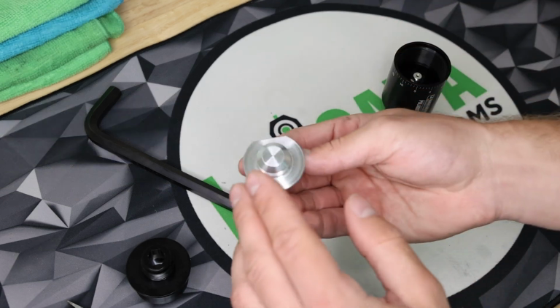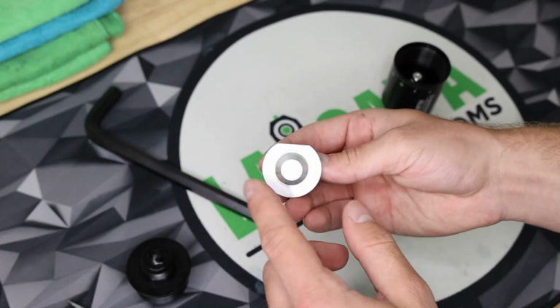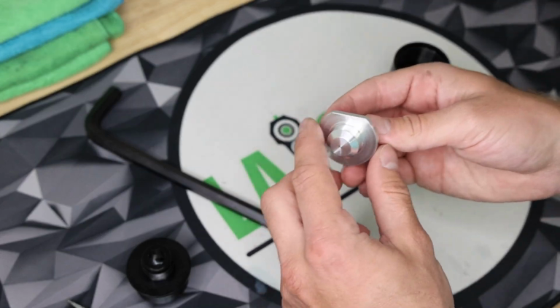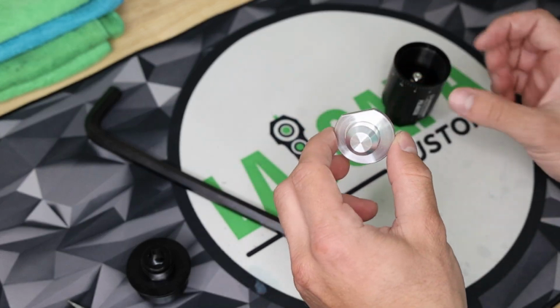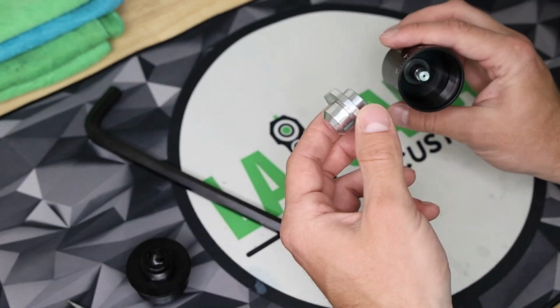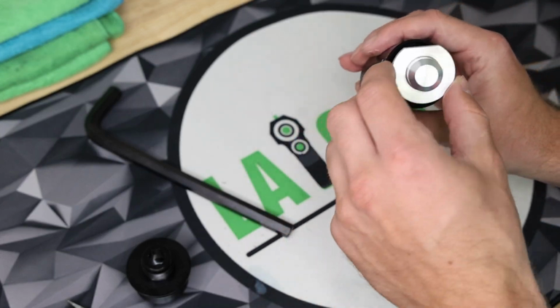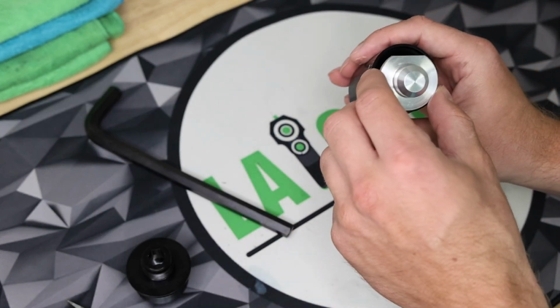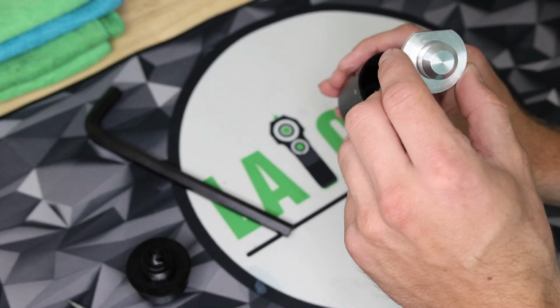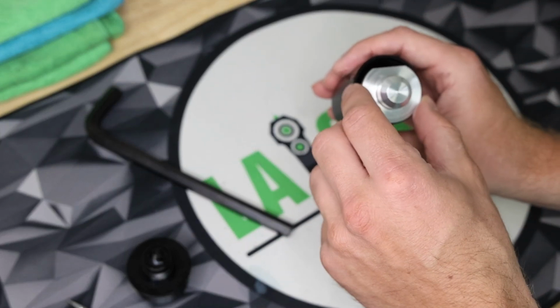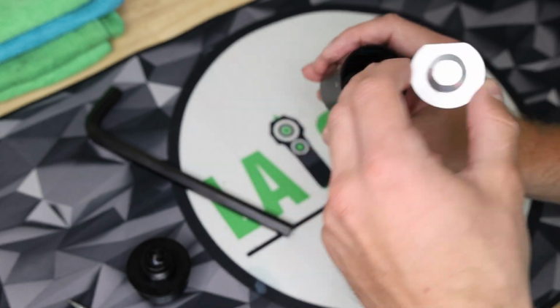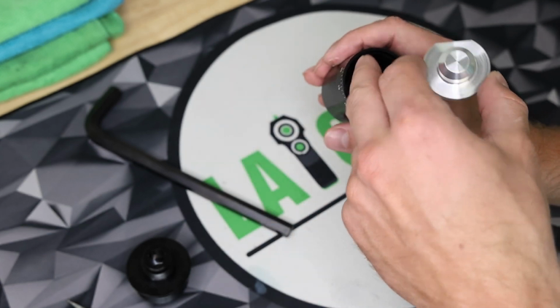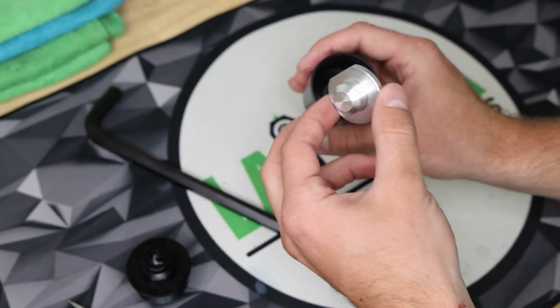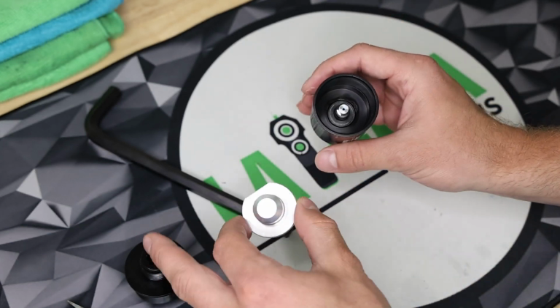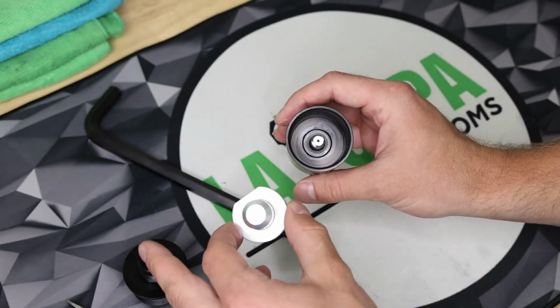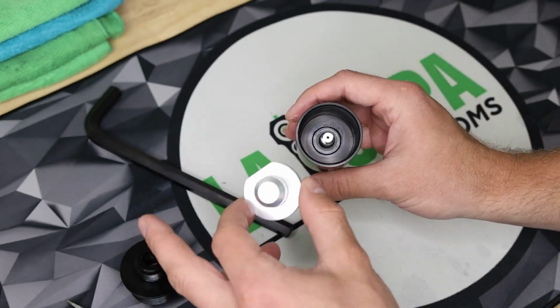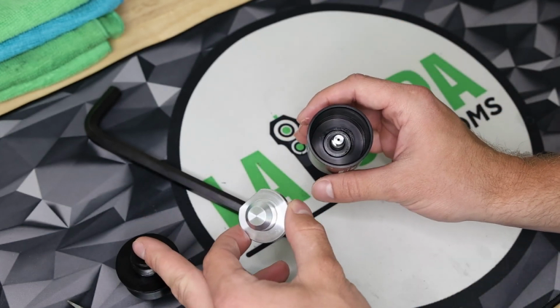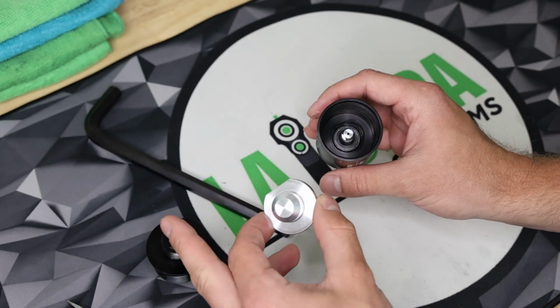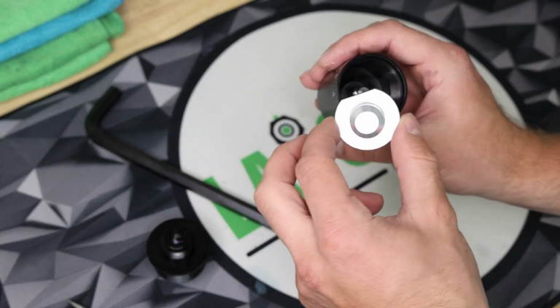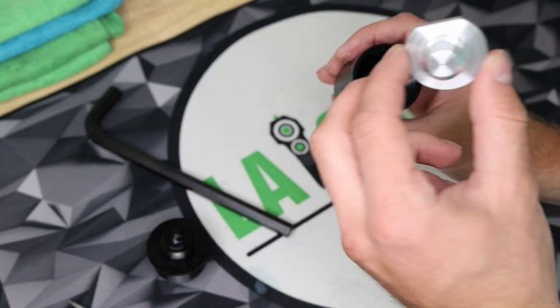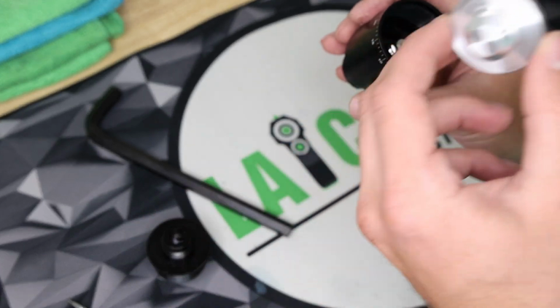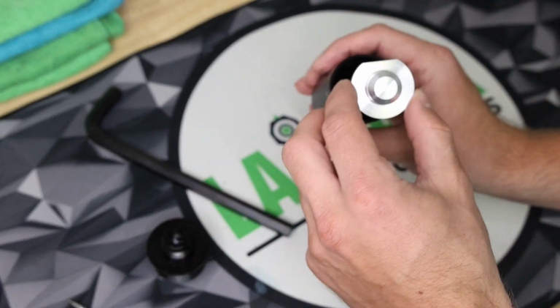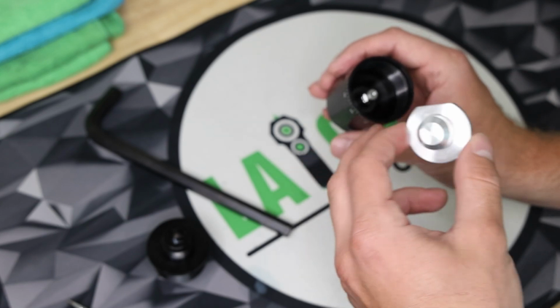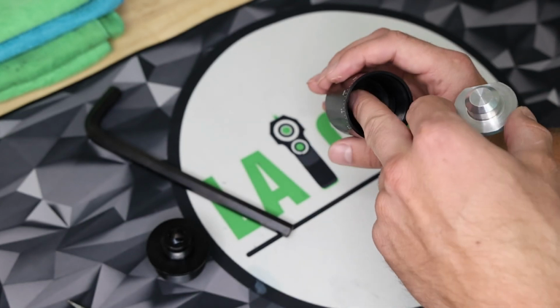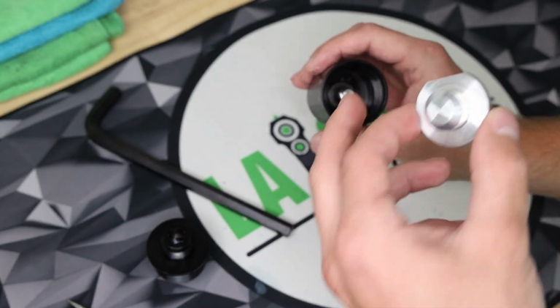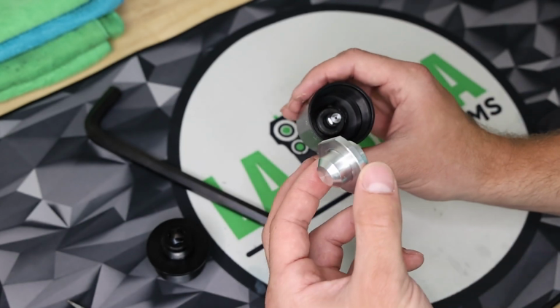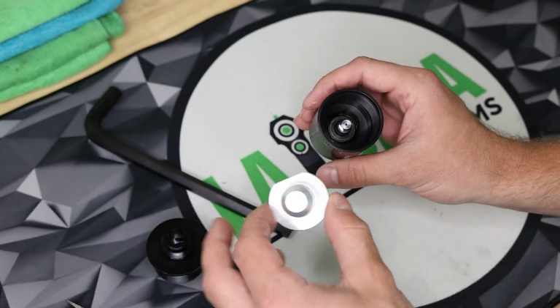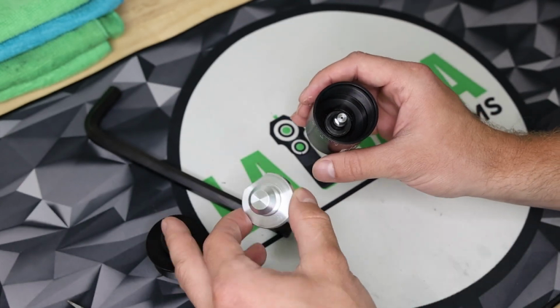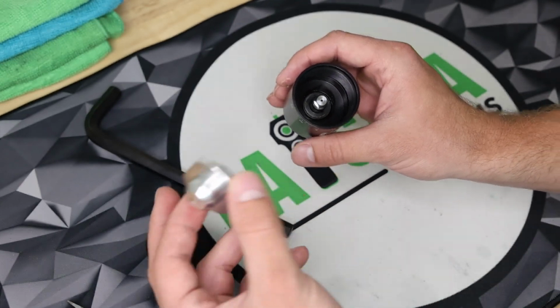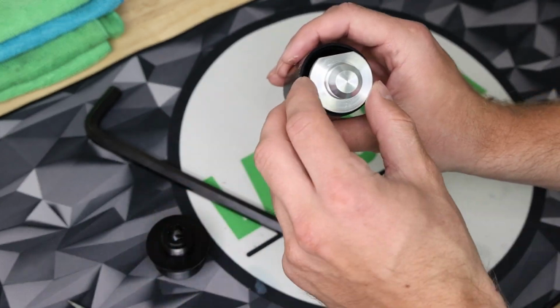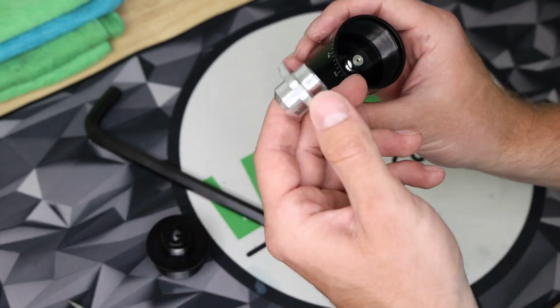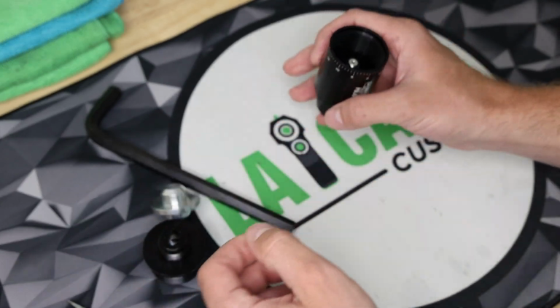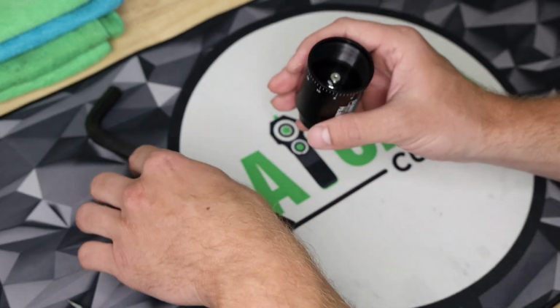Also on the inside, we have a secondary baffle to allow the gas to expand on the inside, and then enter into the second adjustable baffle area before the gas actually comes out of the unit. So it's allowing the gas to expand and then allowing it to come out of the unit only in a certain direction.